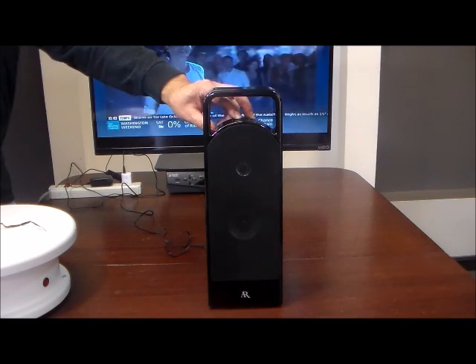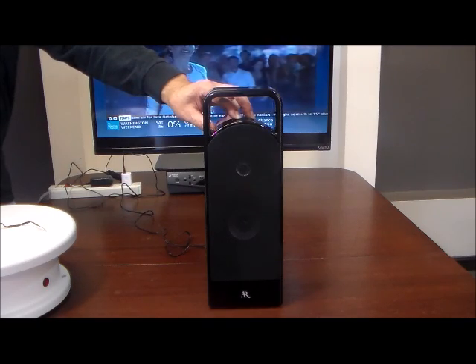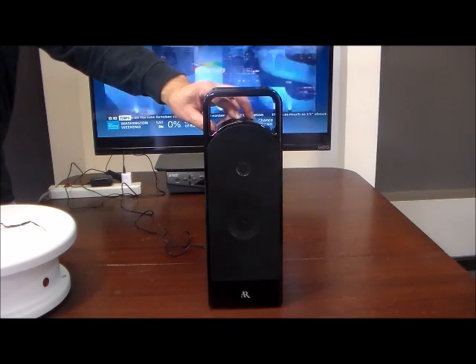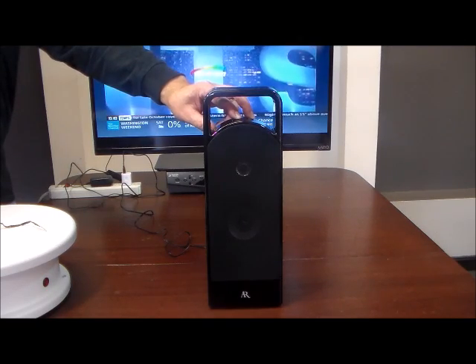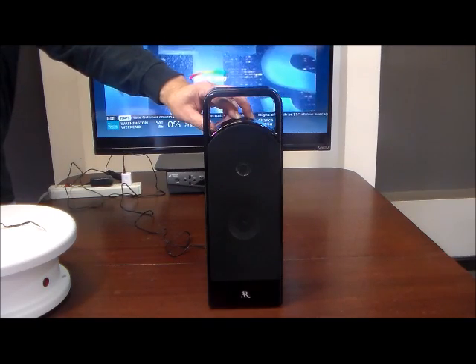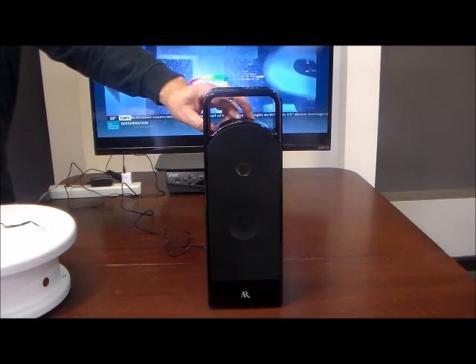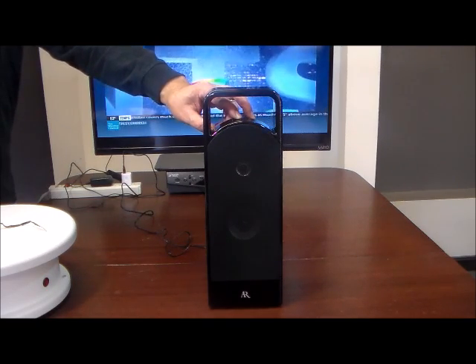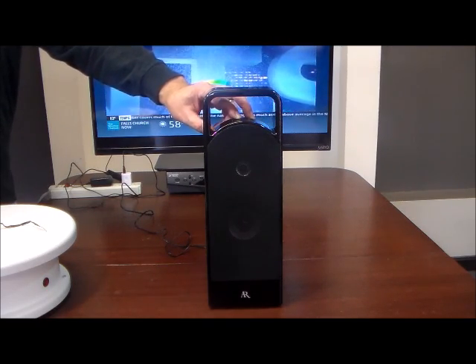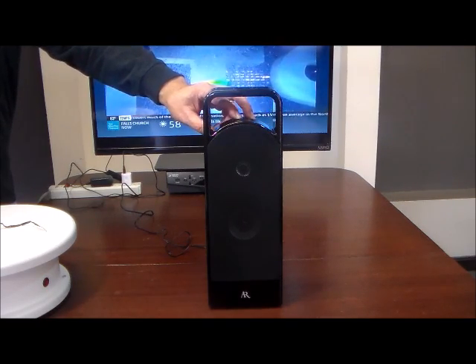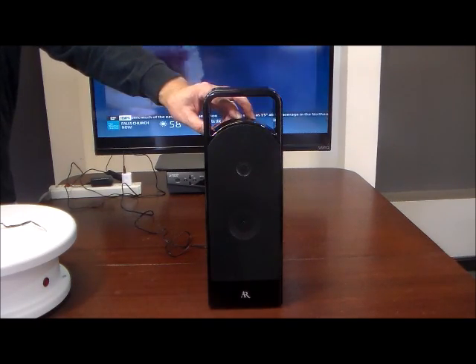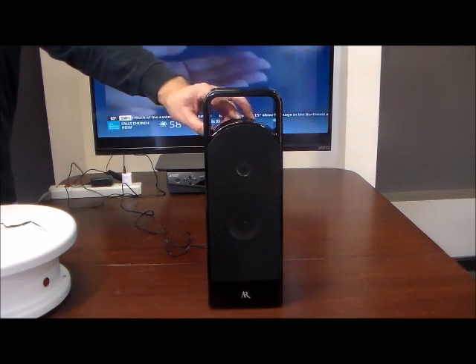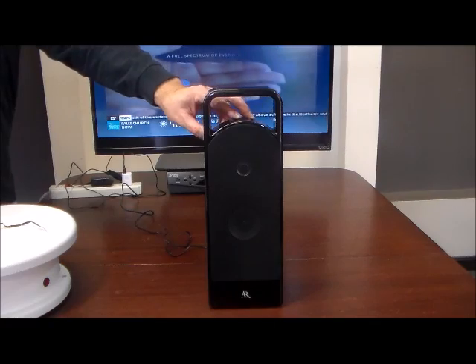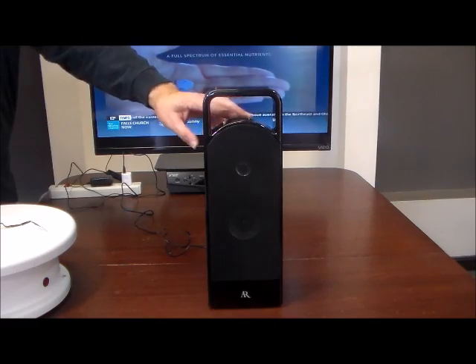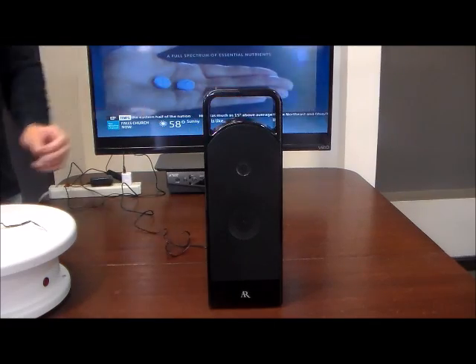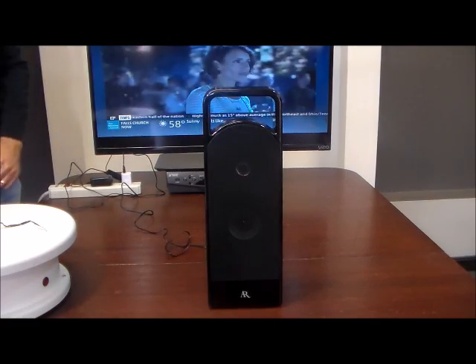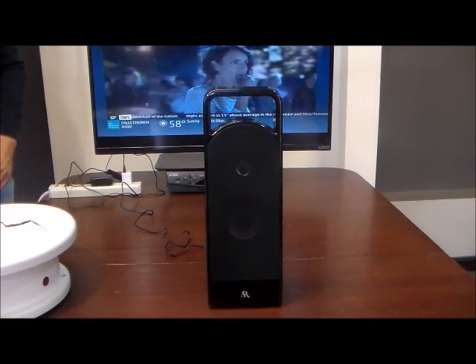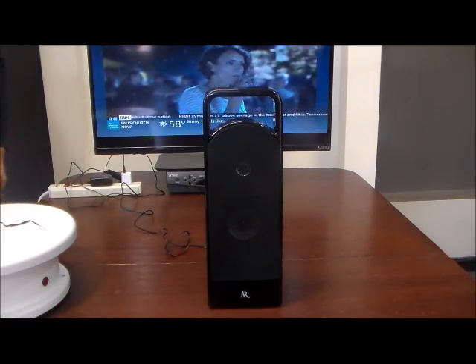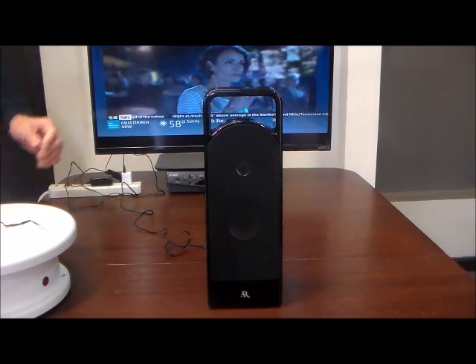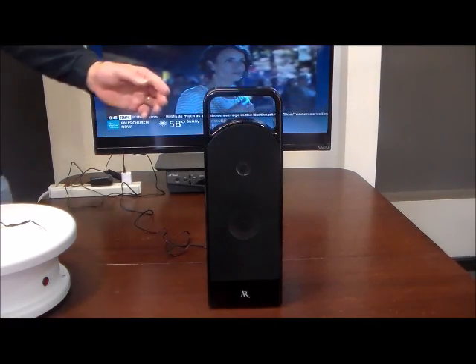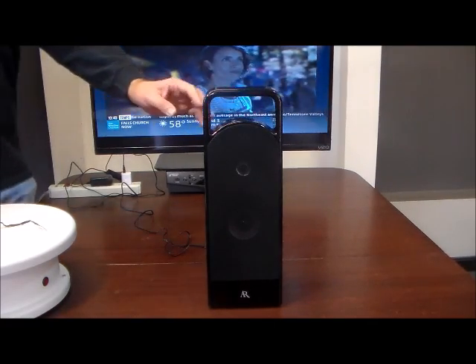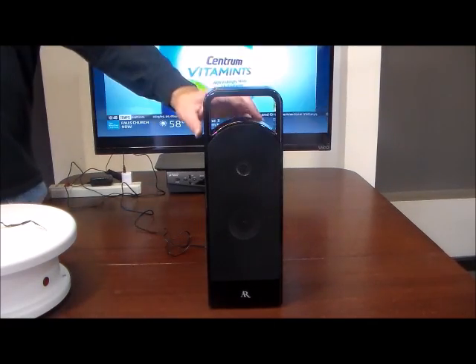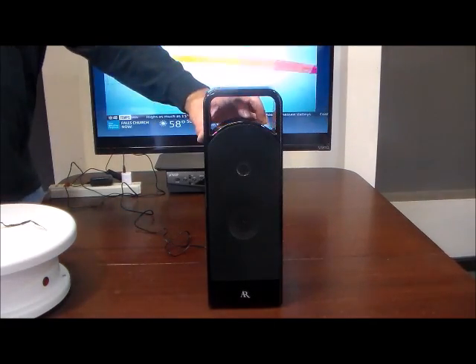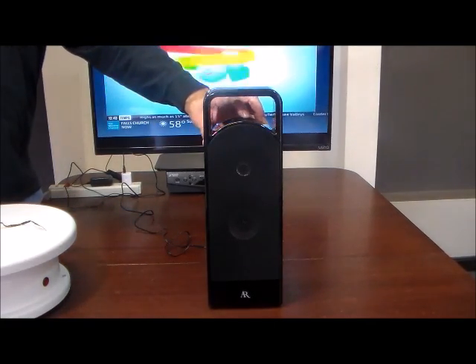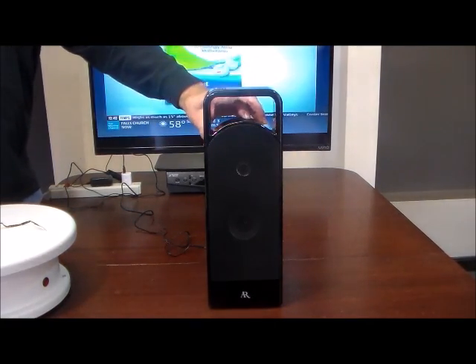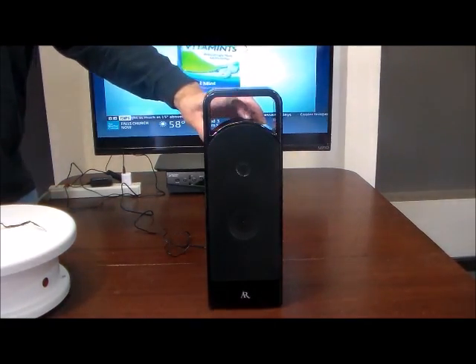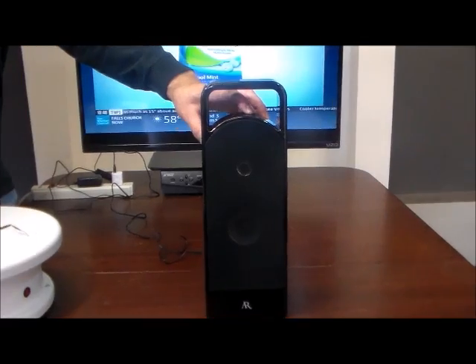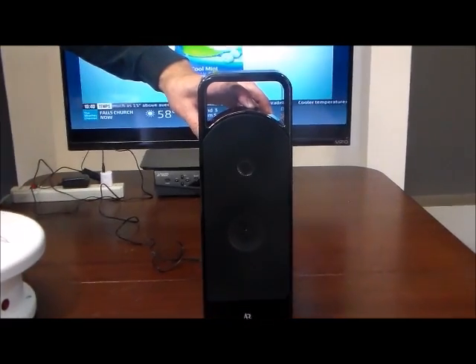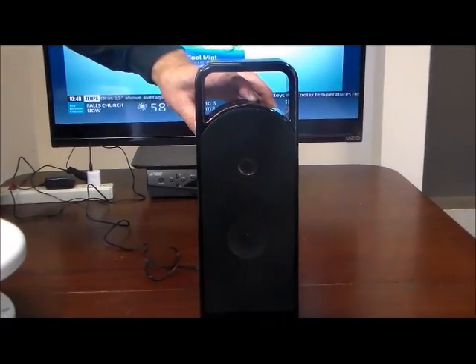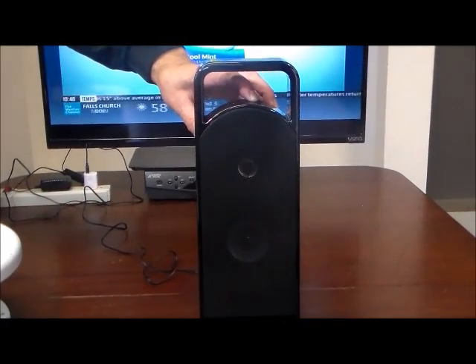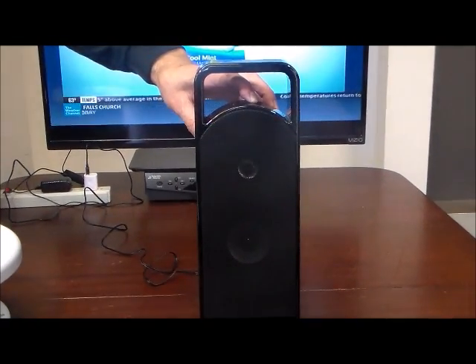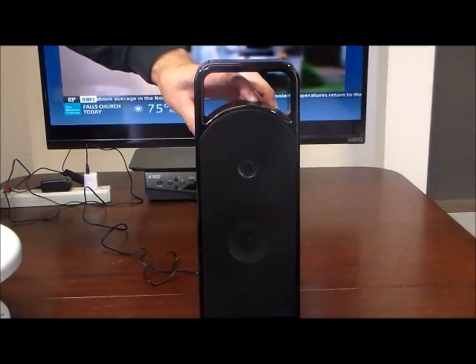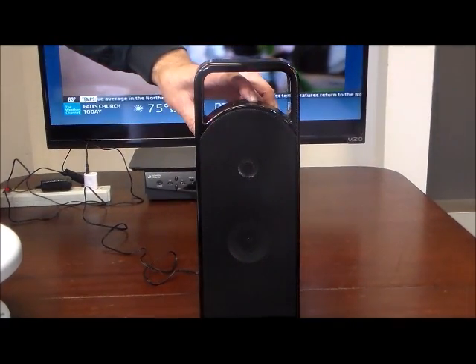The speaker gets super loud, super clear — full body, bass and treble. Really, really nice product. I'm going to just turn it up to medium volume and let you get a little closer look.